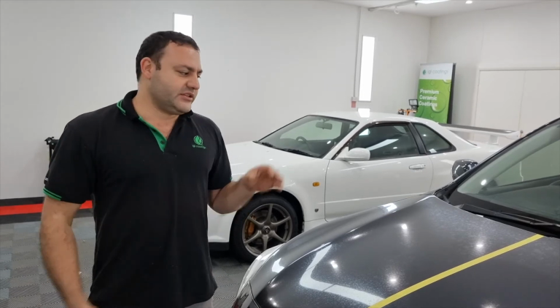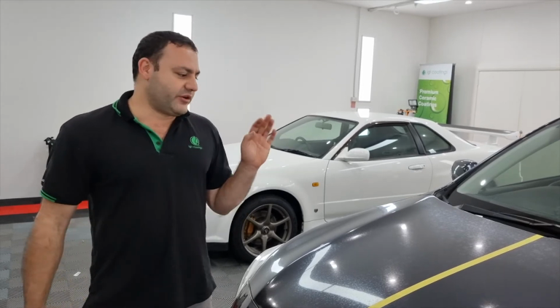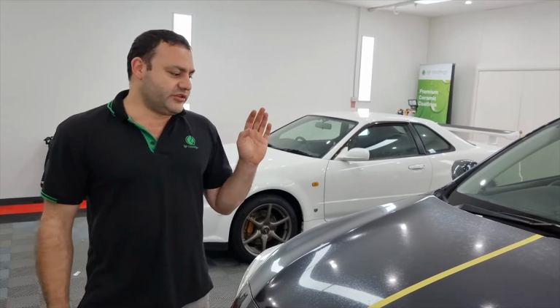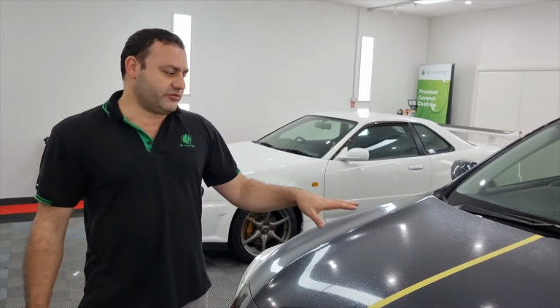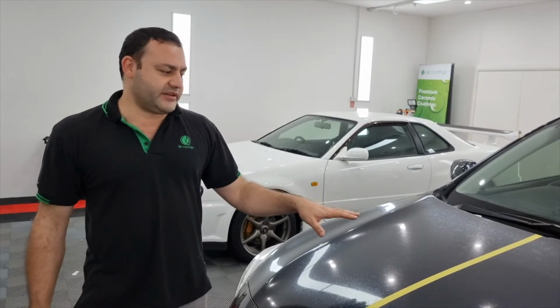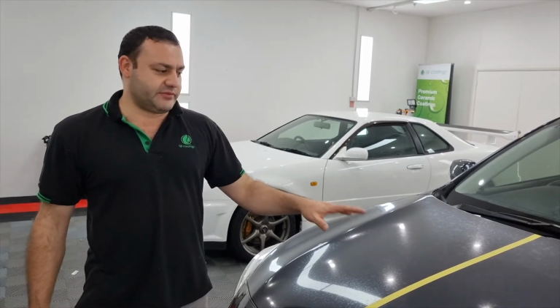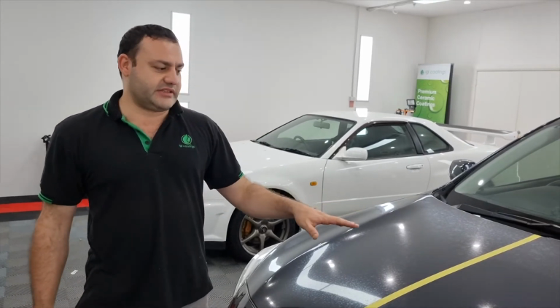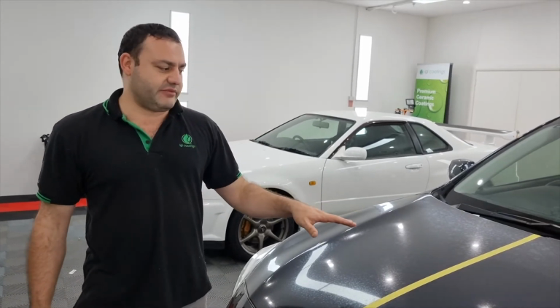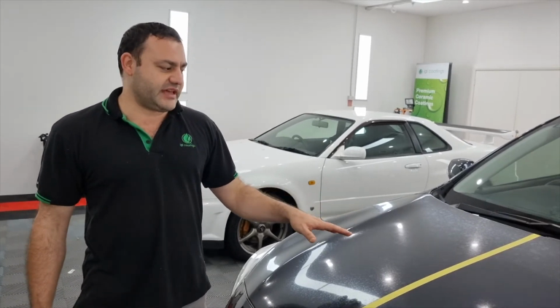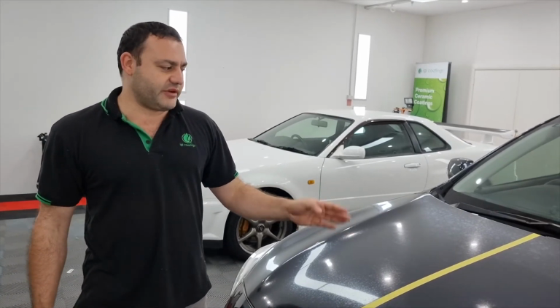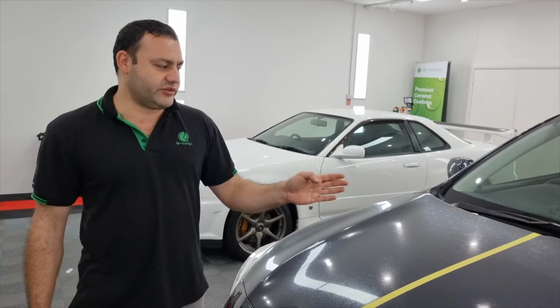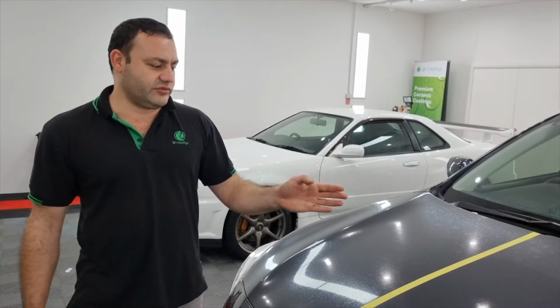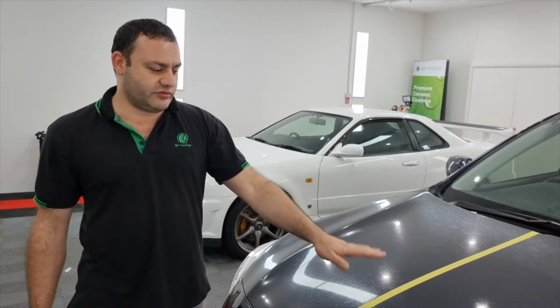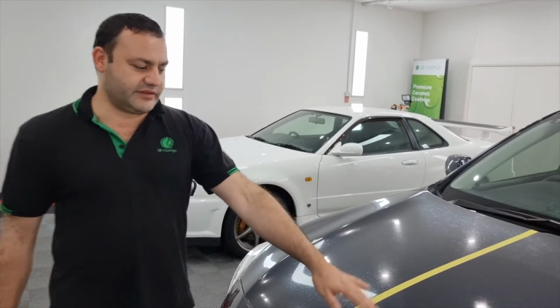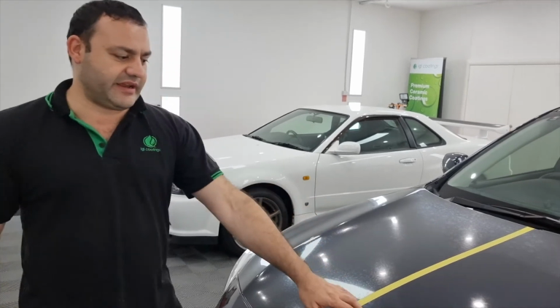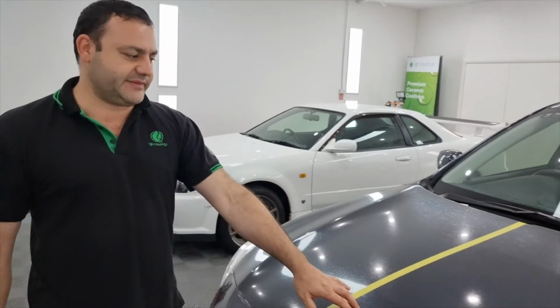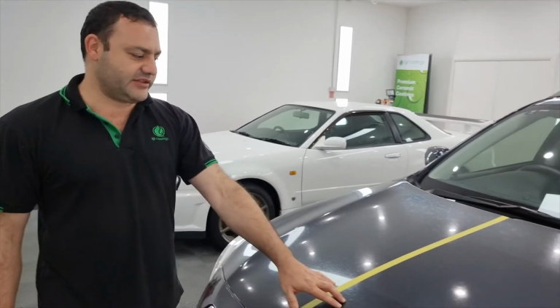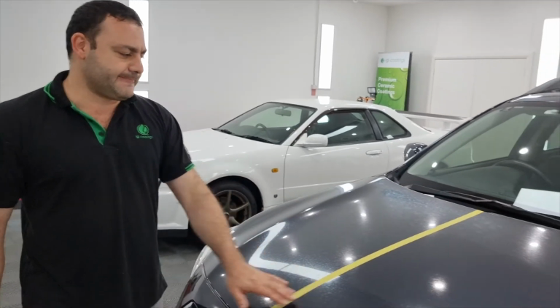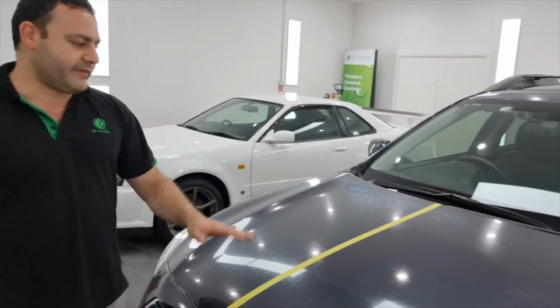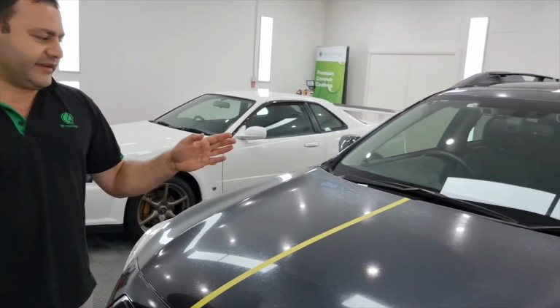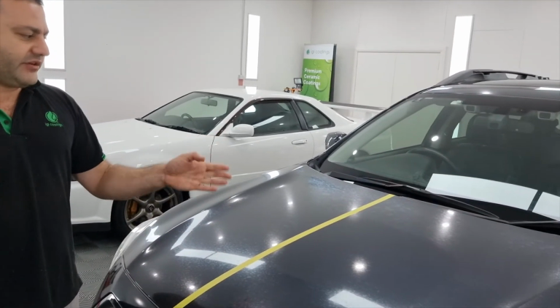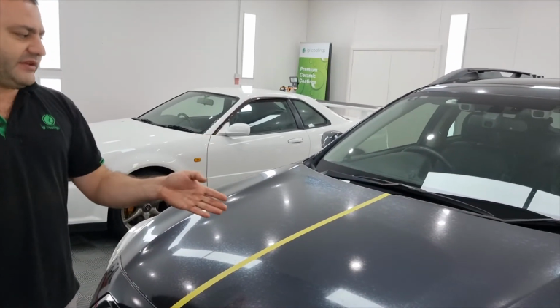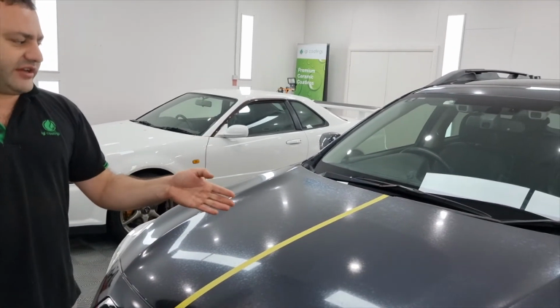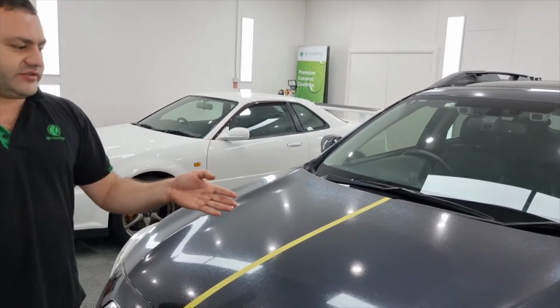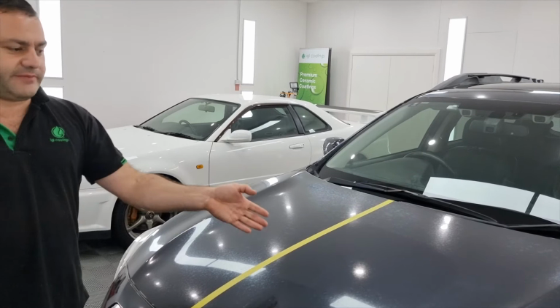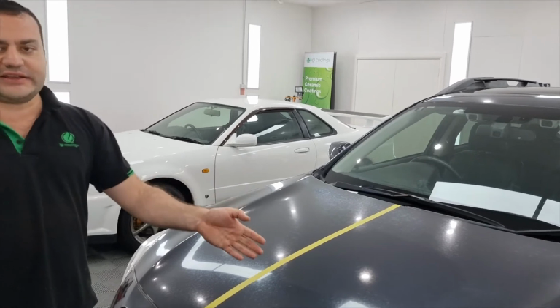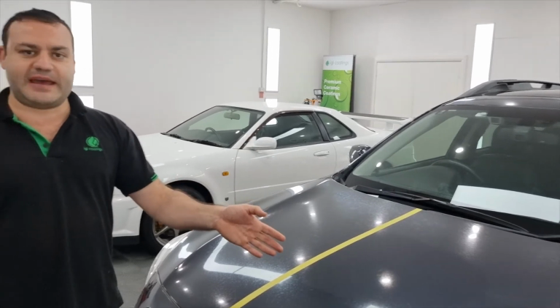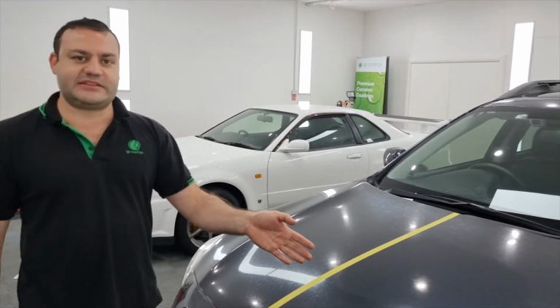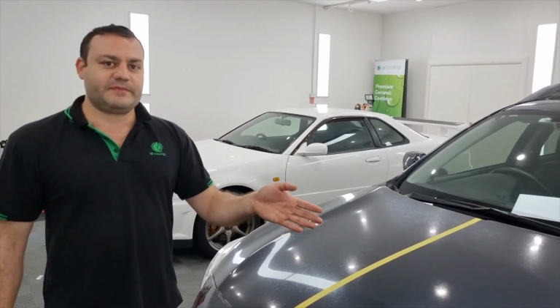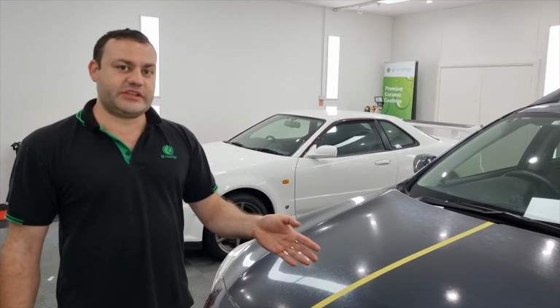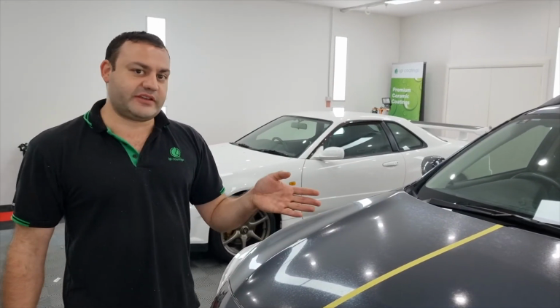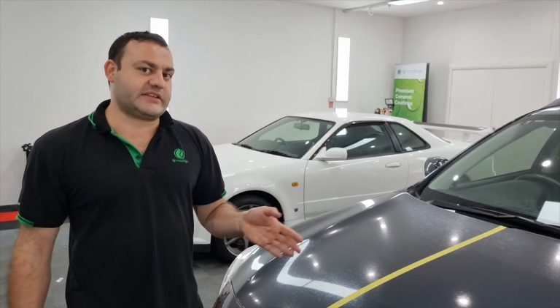So we're going to go through the process with this car. We're doing our test panels now and we're going to be trying different products and pads to see if we can fix it.